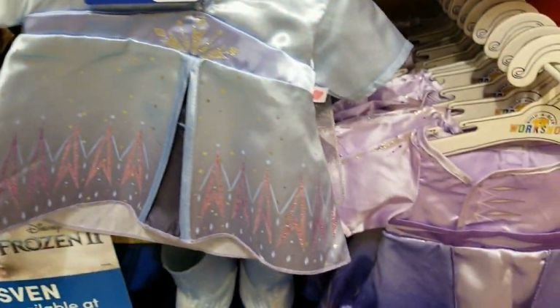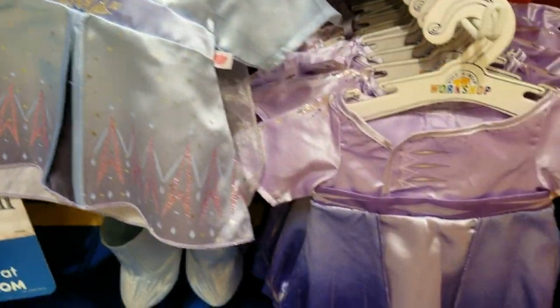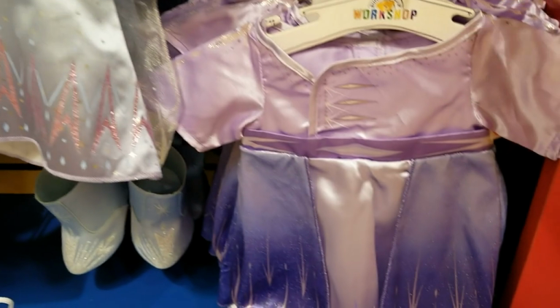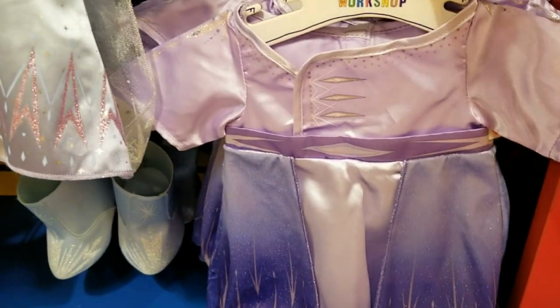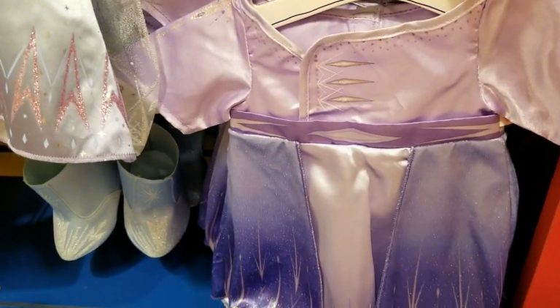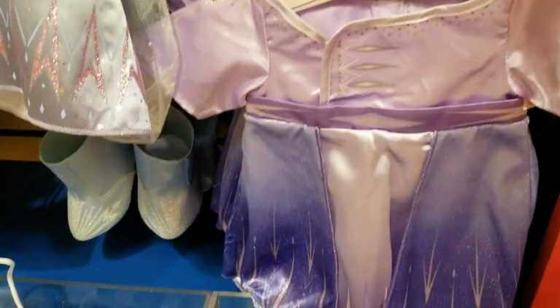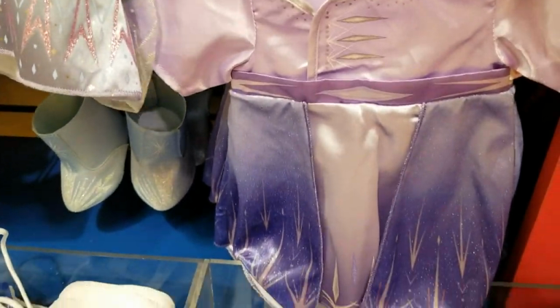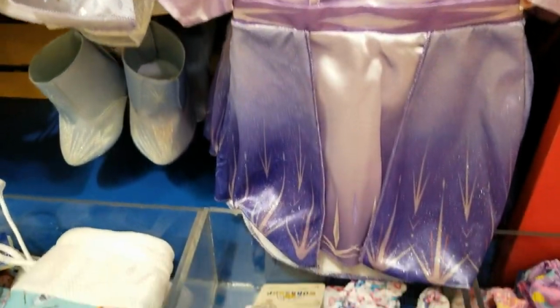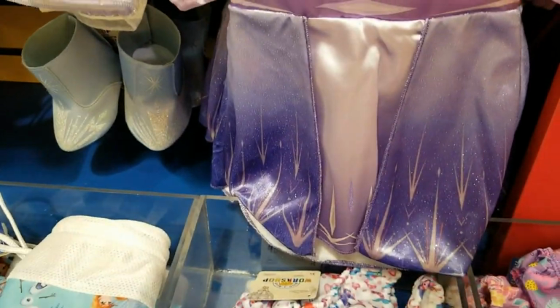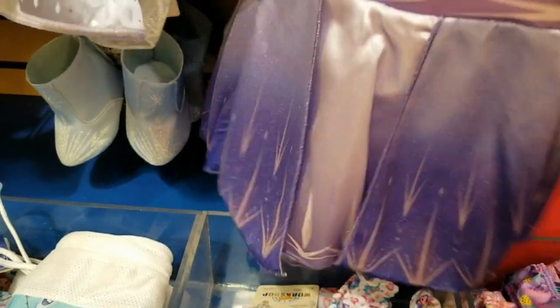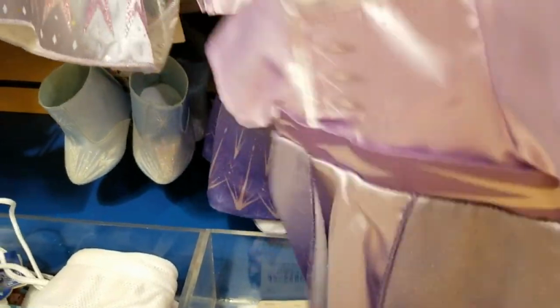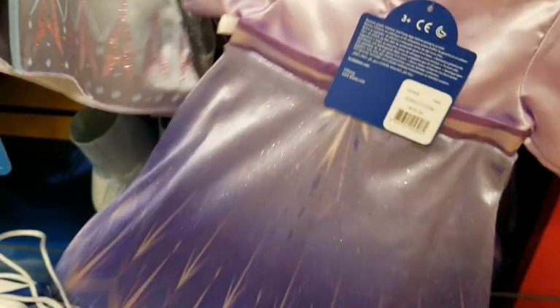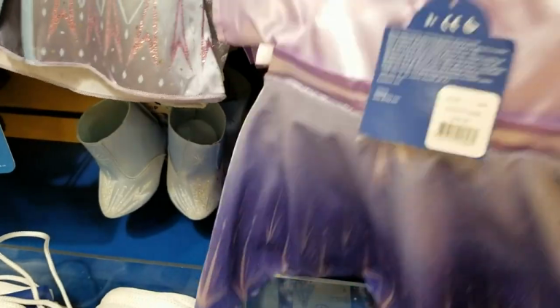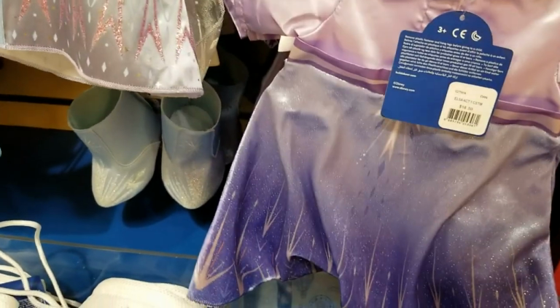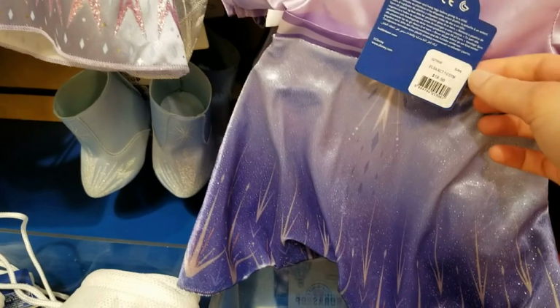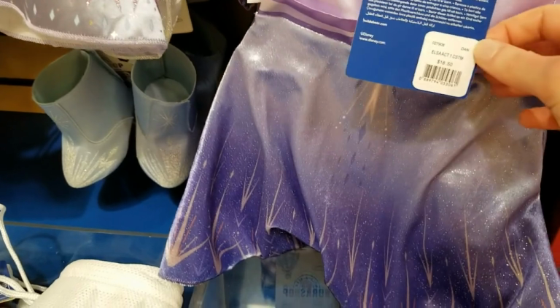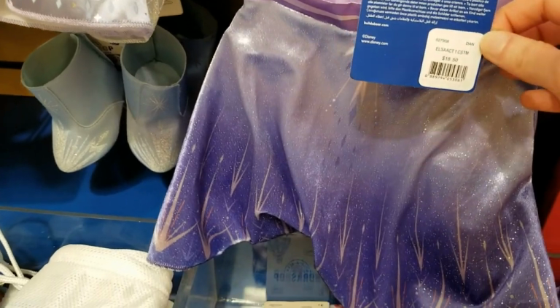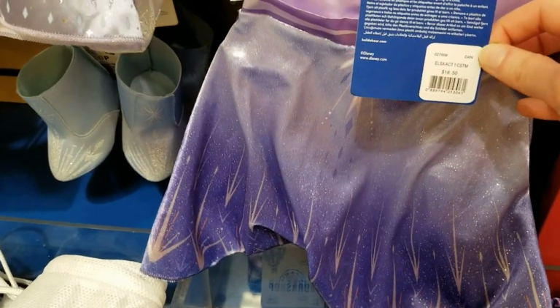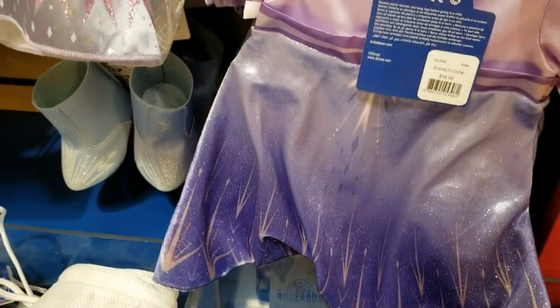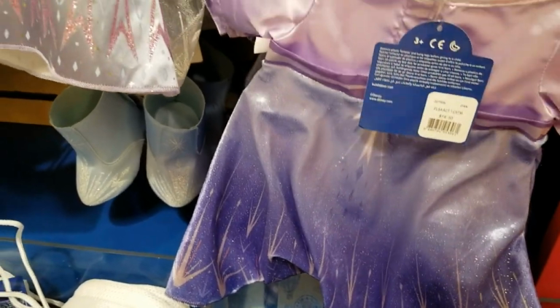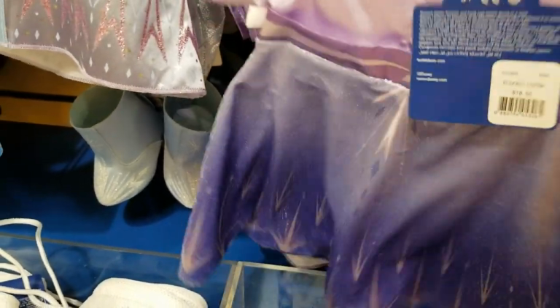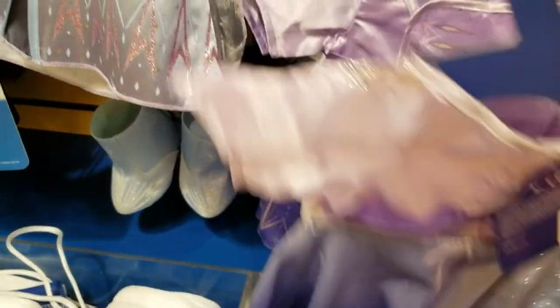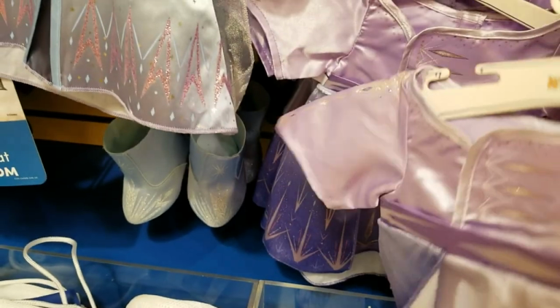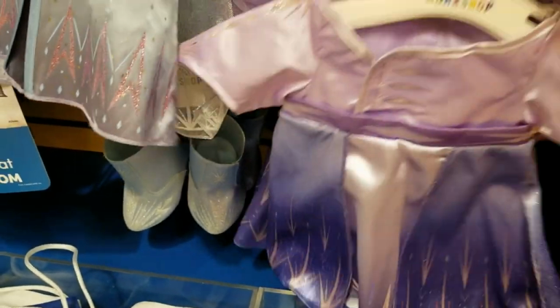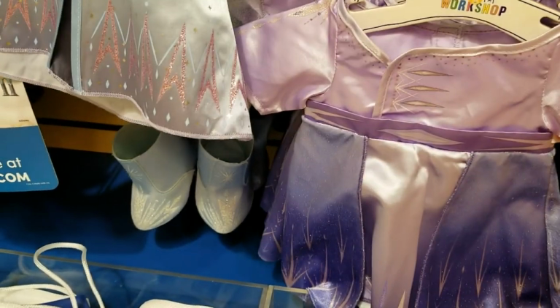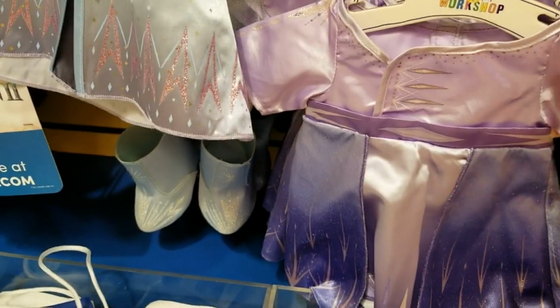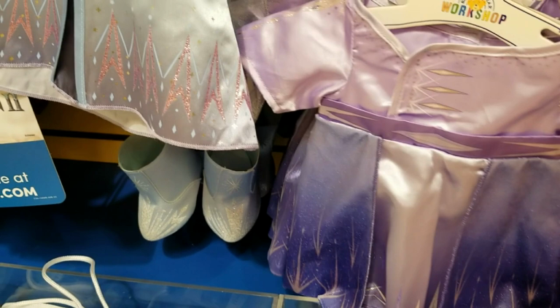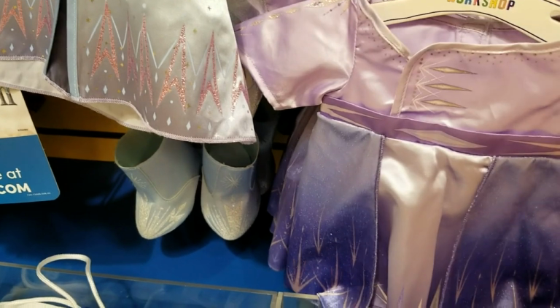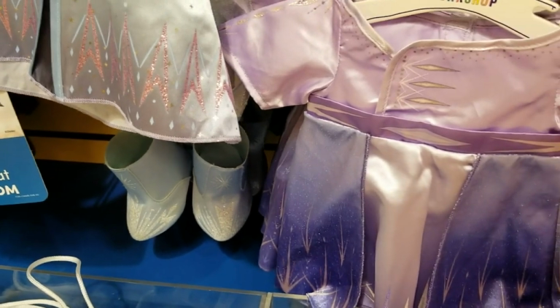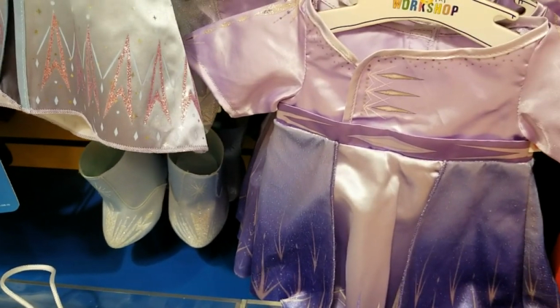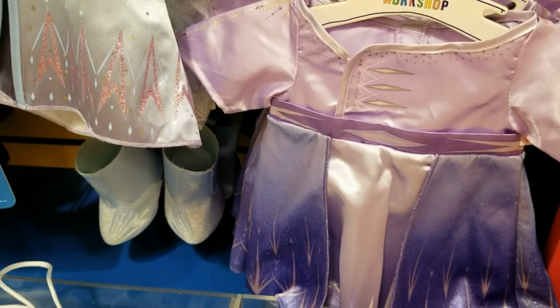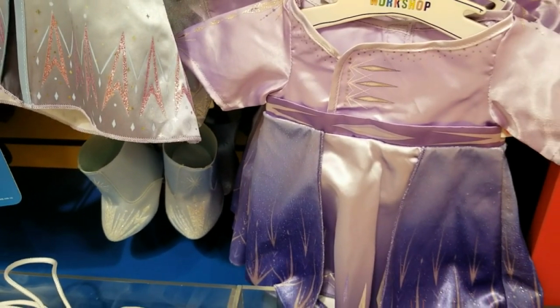Here's Elsa's other dress — very pretty. I love this. I love all of them, it's really hard to choose. Disney, they do such a good job.